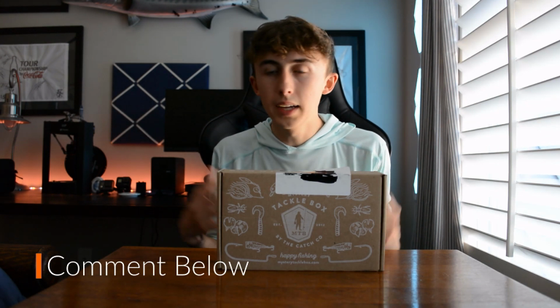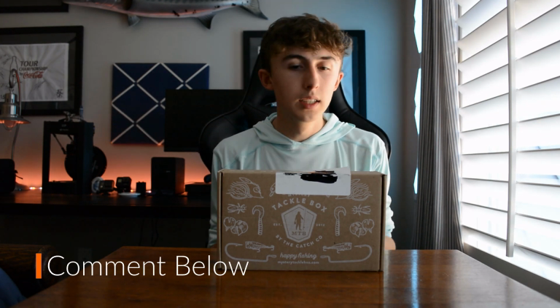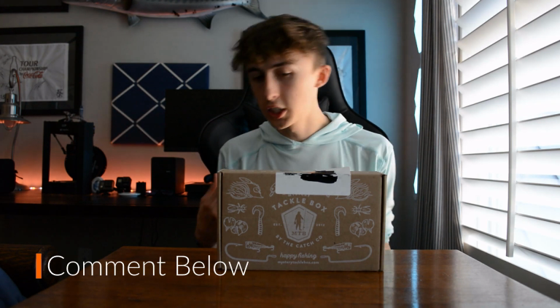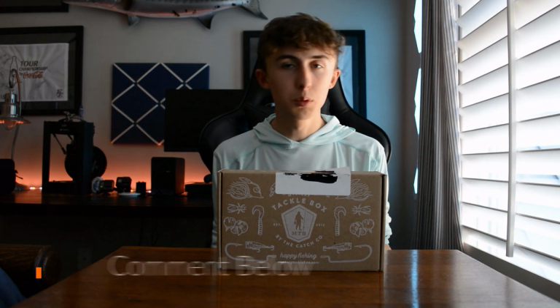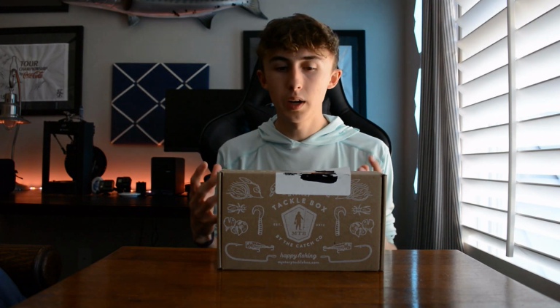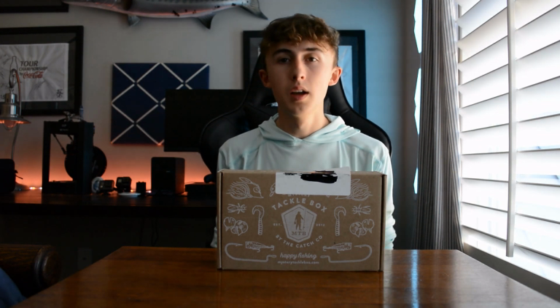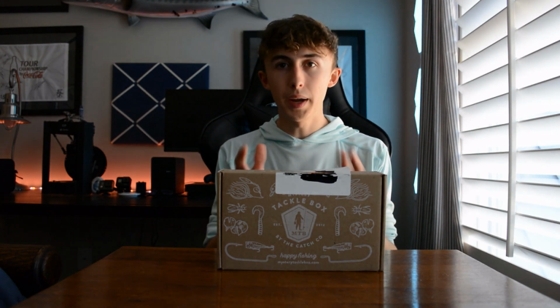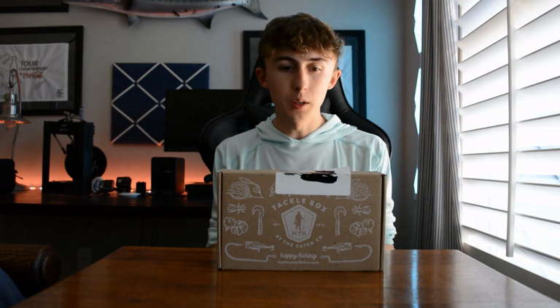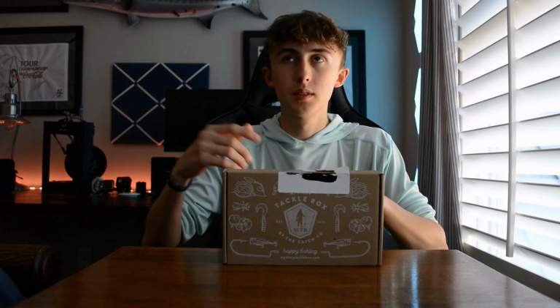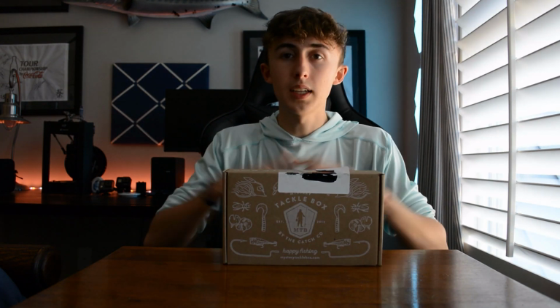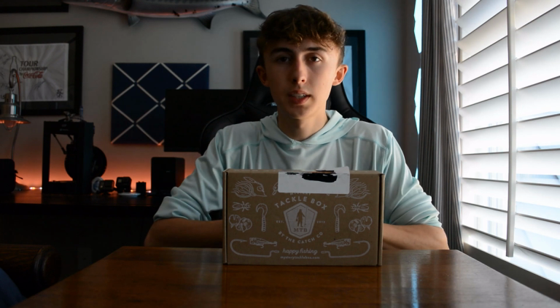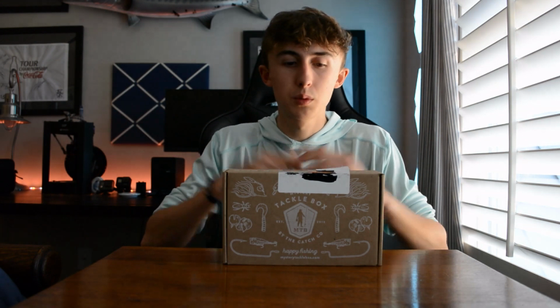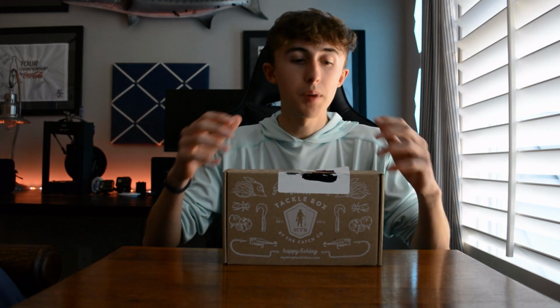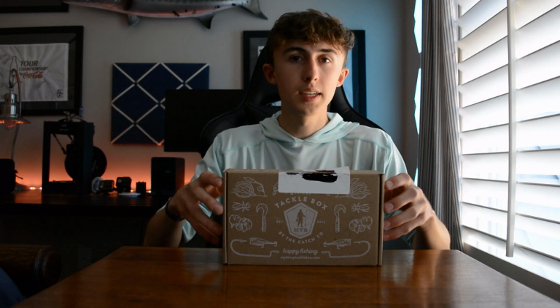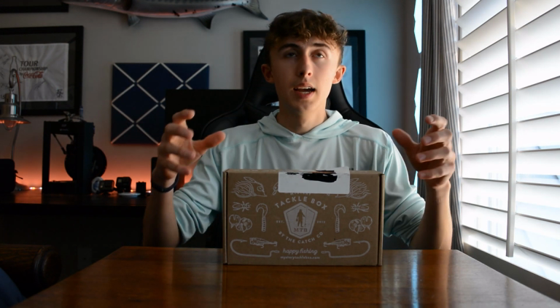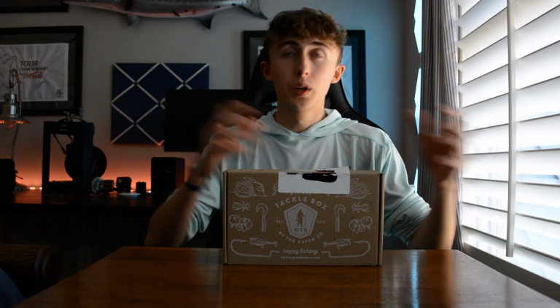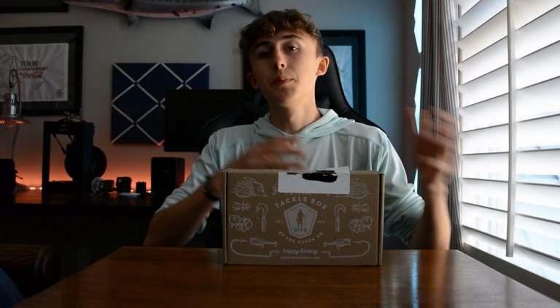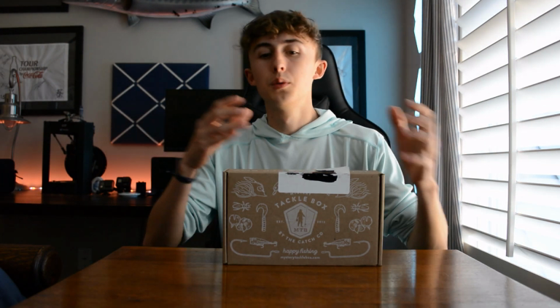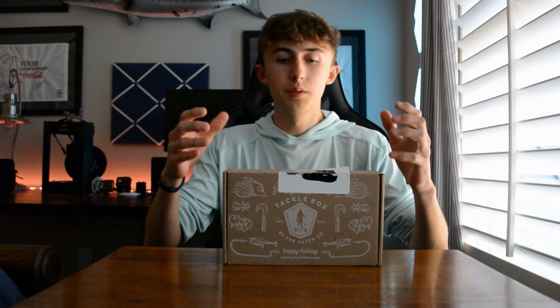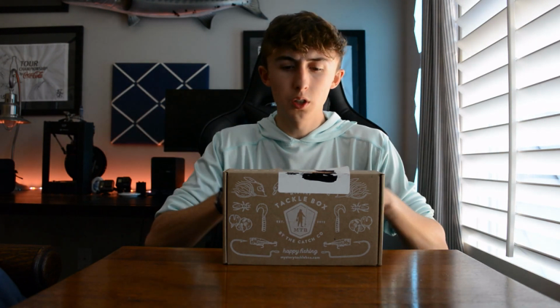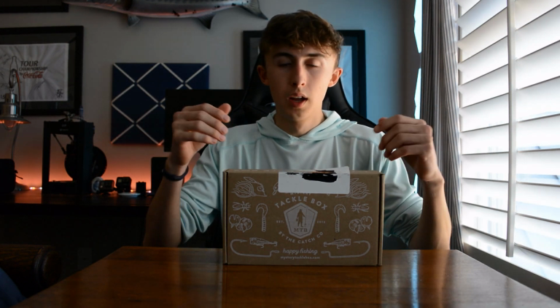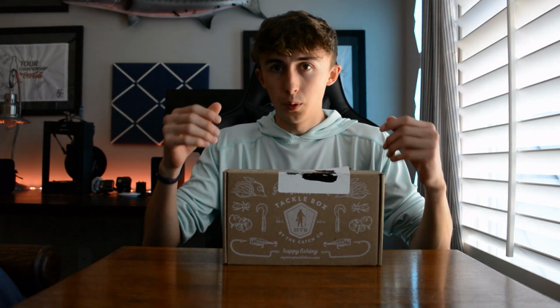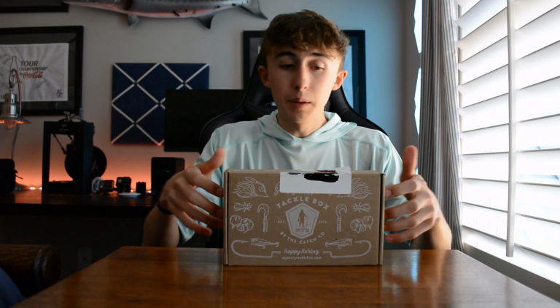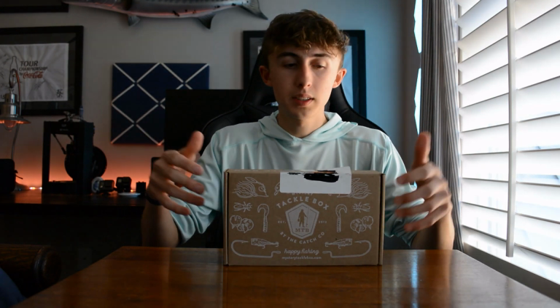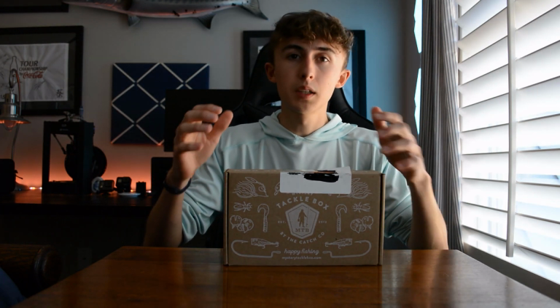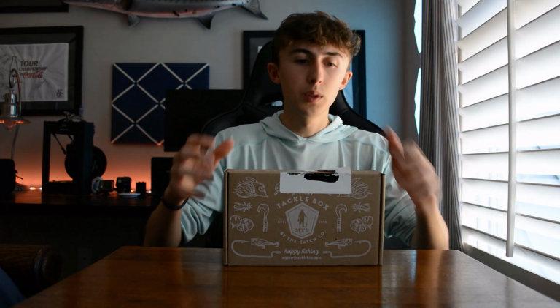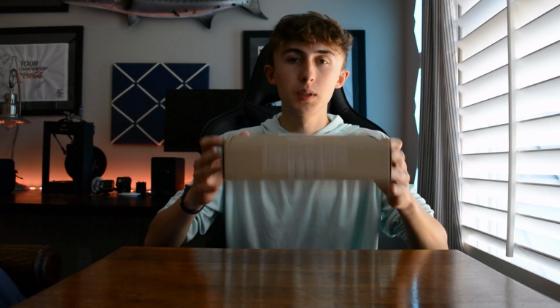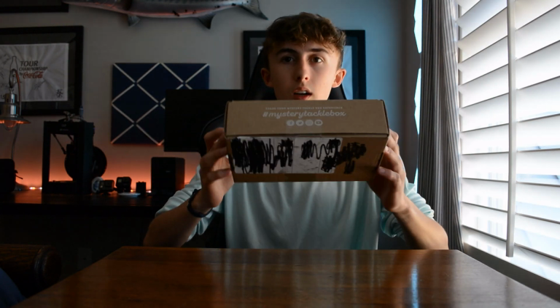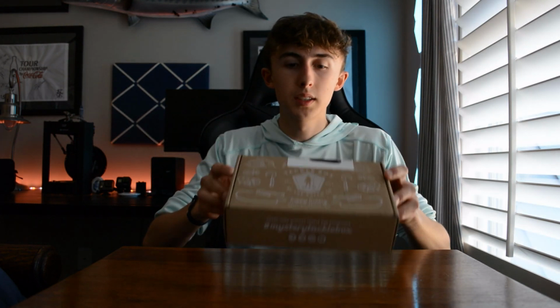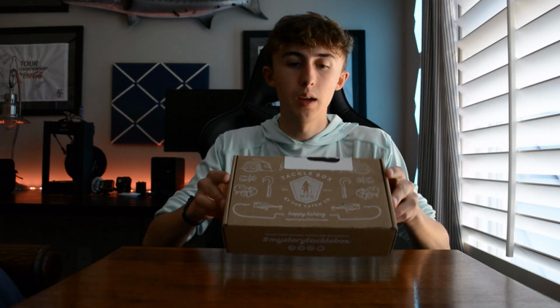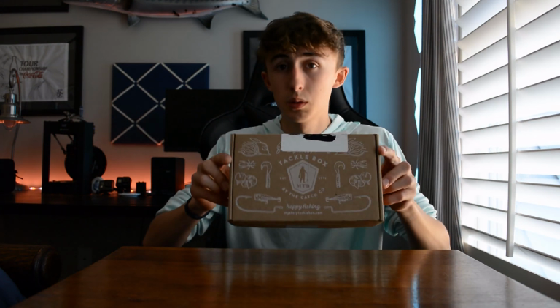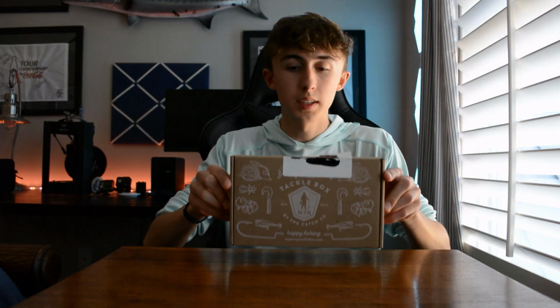So the last Mystery Tackle Box review and unboxing that I did did really well compared to my other videos, so we're here again. But this time it's not going to be a review — it's just going to be a strict unboxing and we're going to see what's in this box.